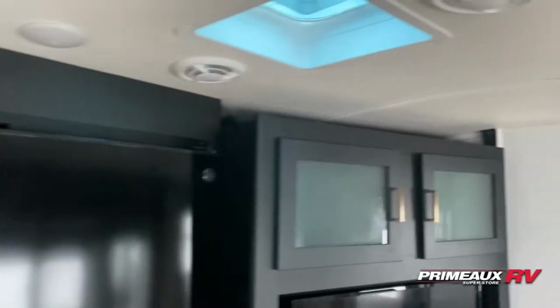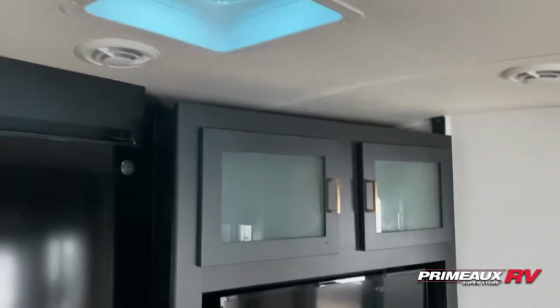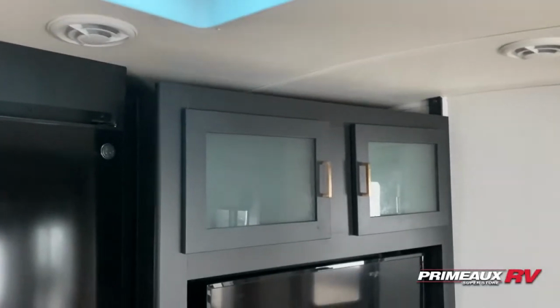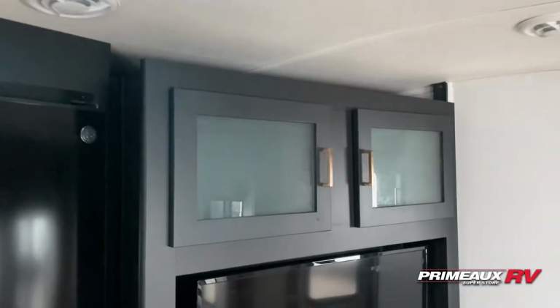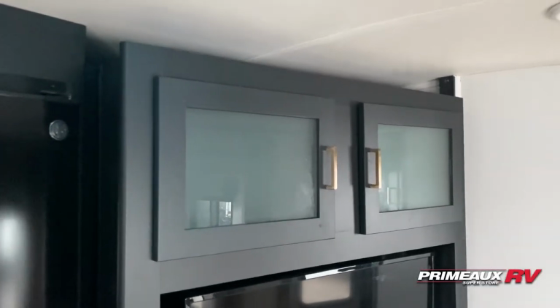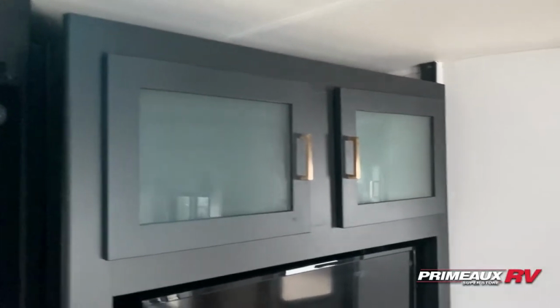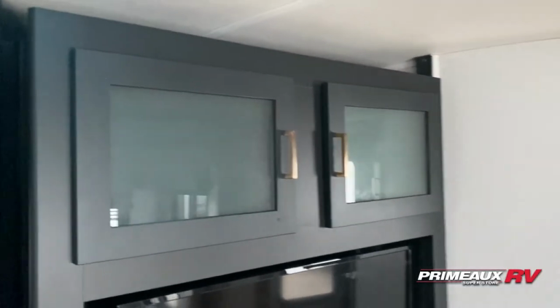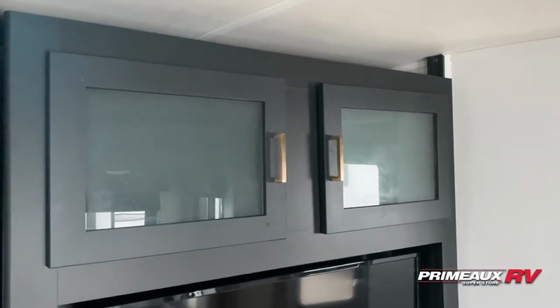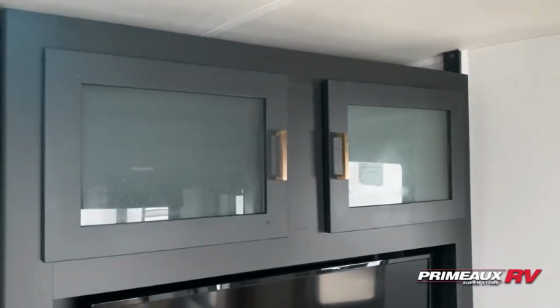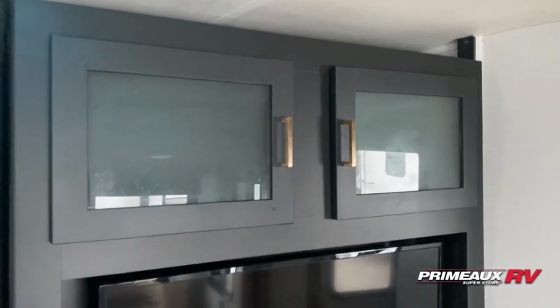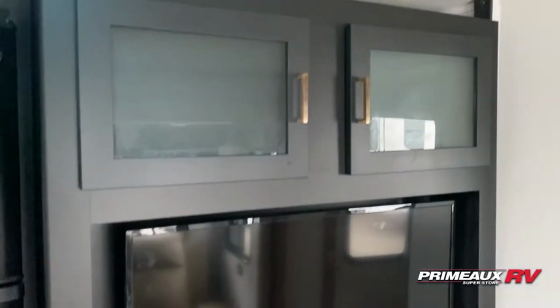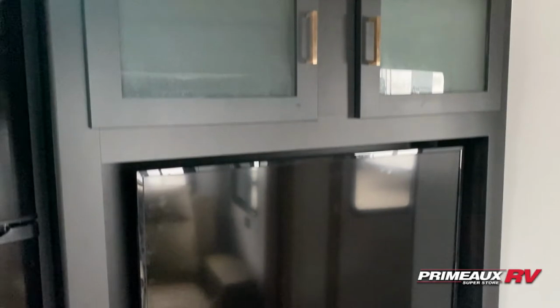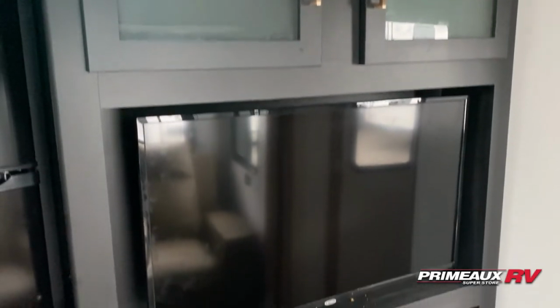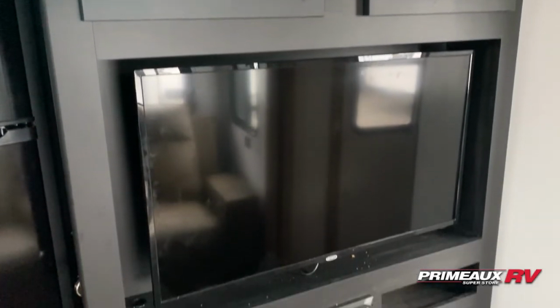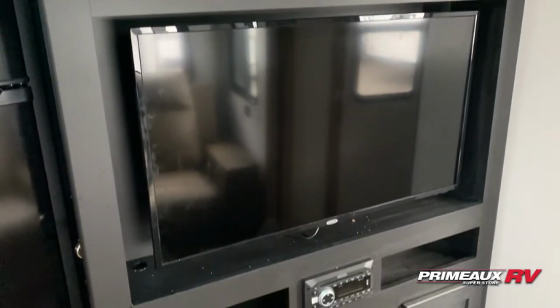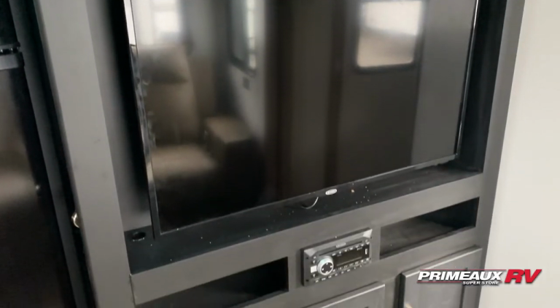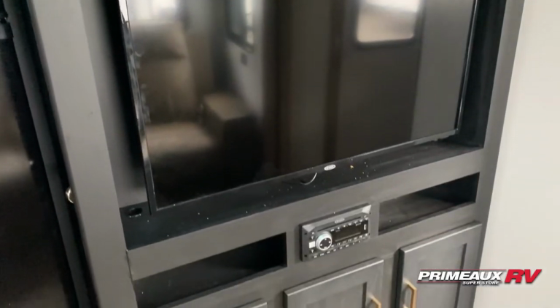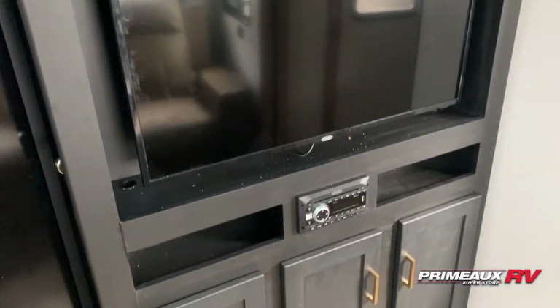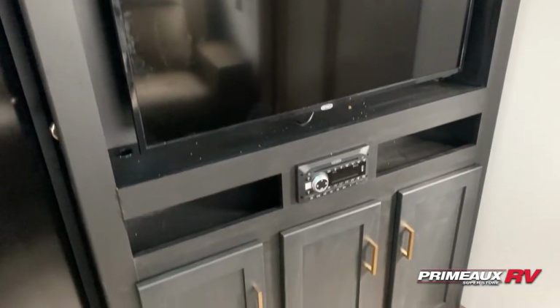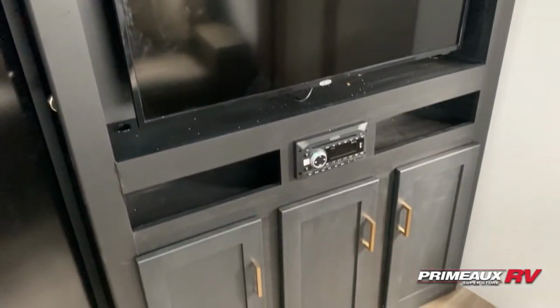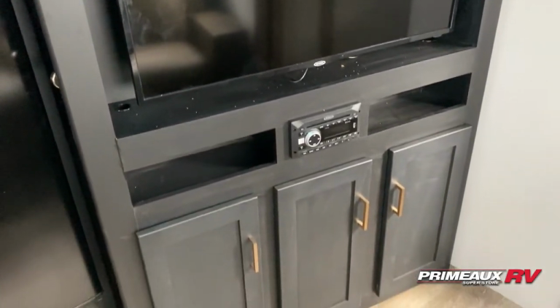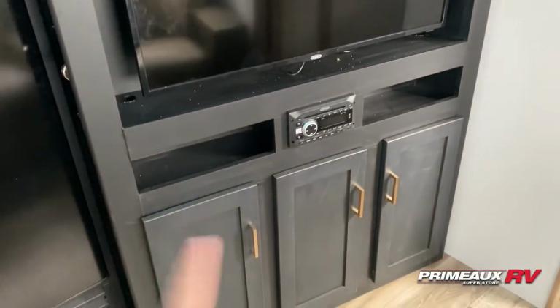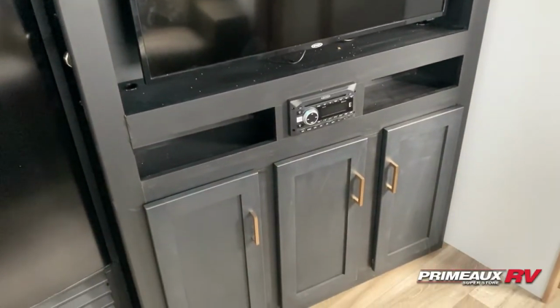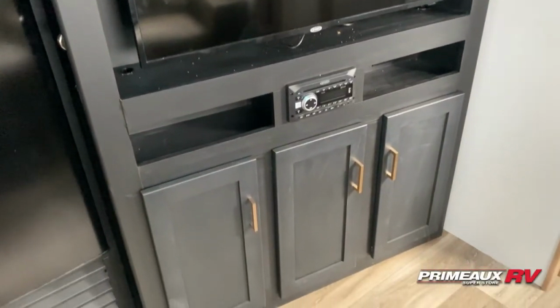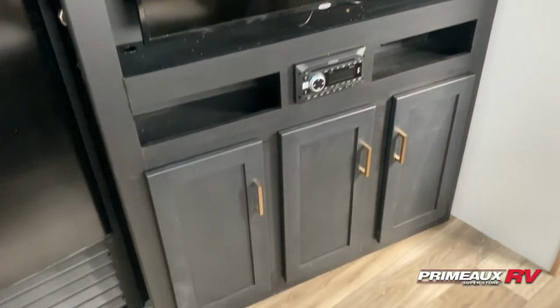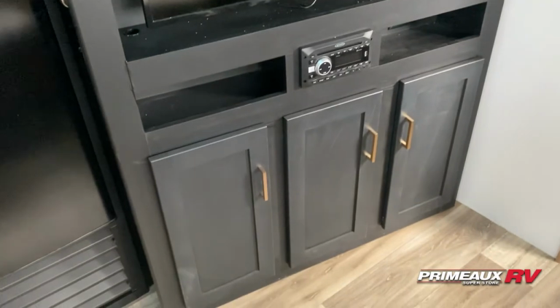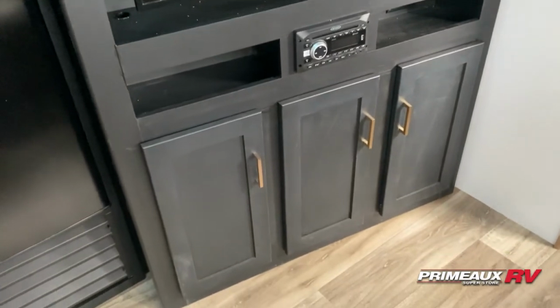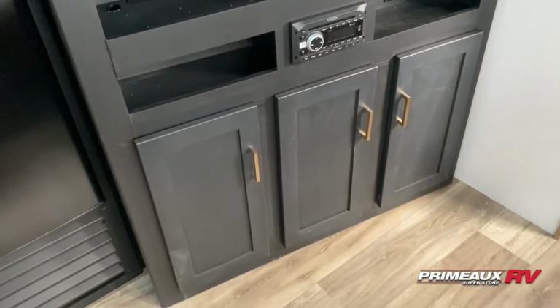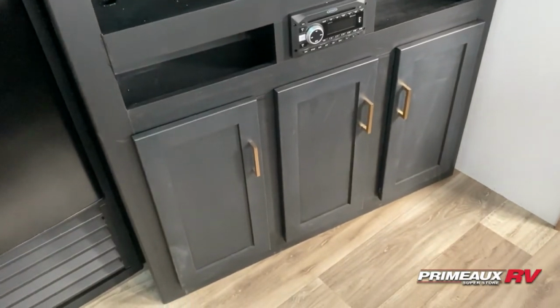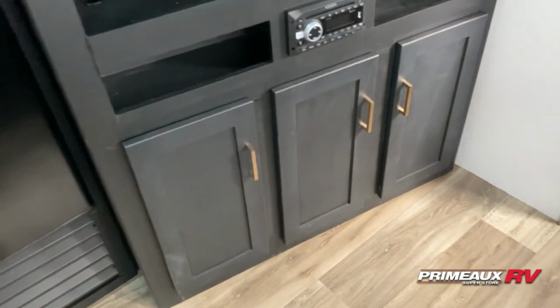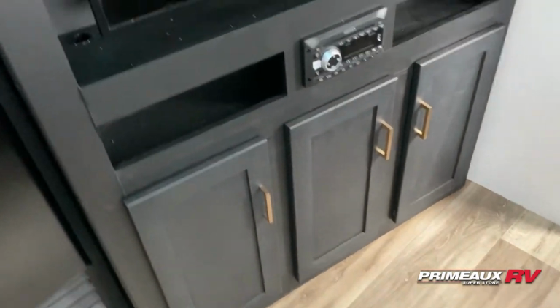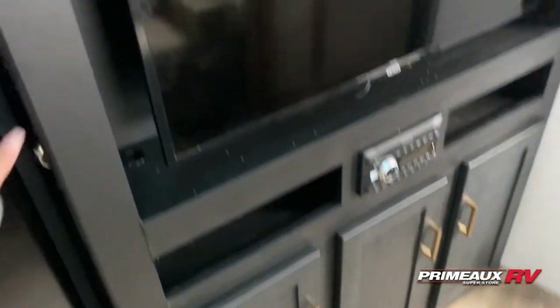So then we have your entertainment section. You have overhead storage, TV mounted right down below. Radio and DVD control beneath that with open storage on both sides. And then you have extra storage right down there.